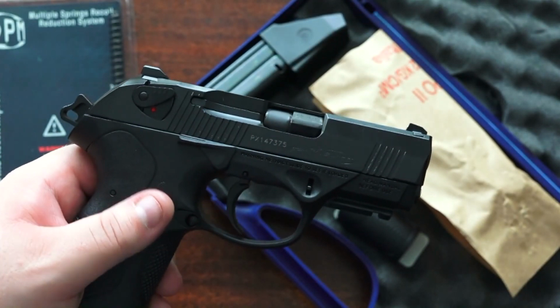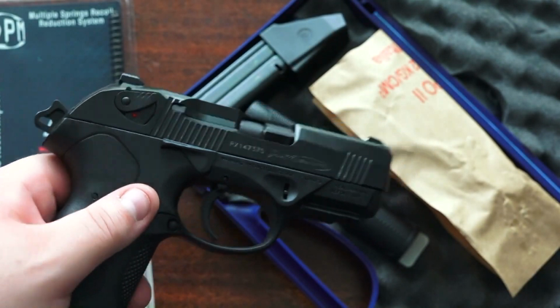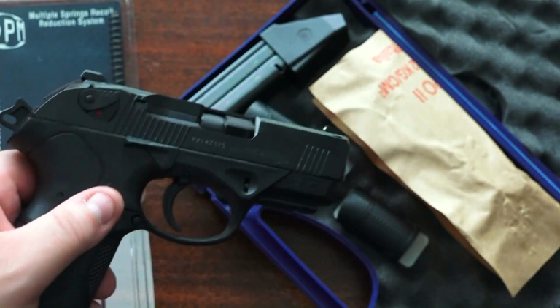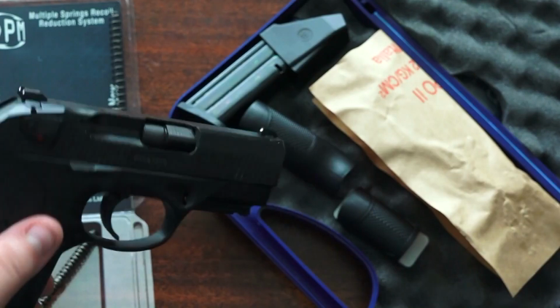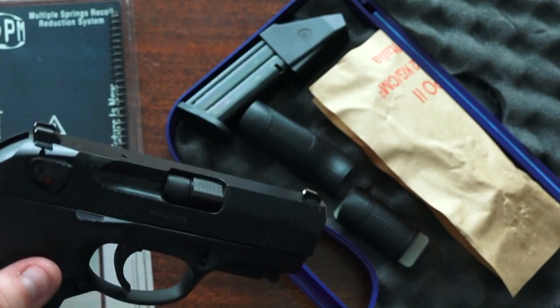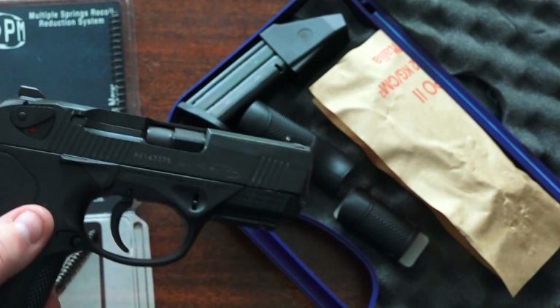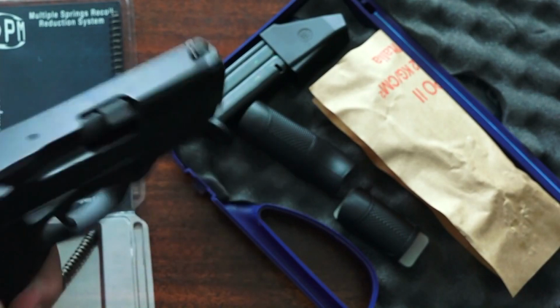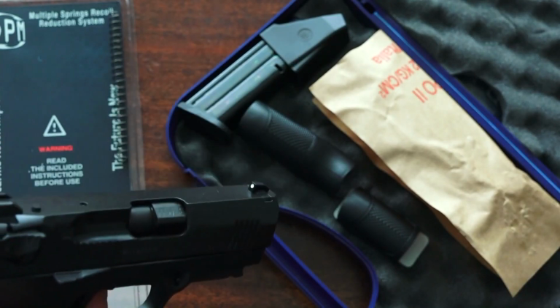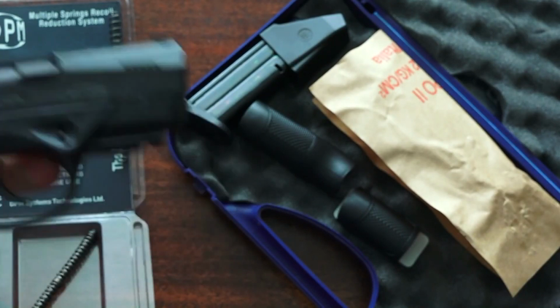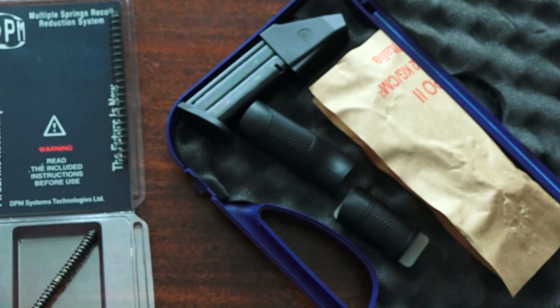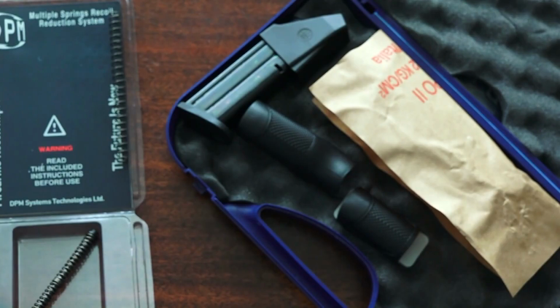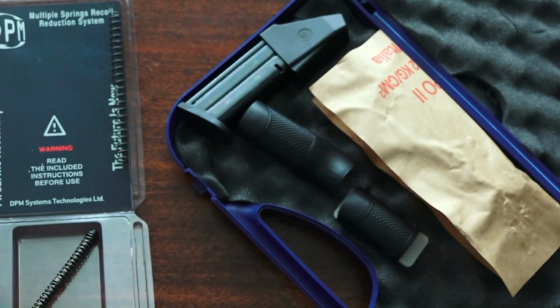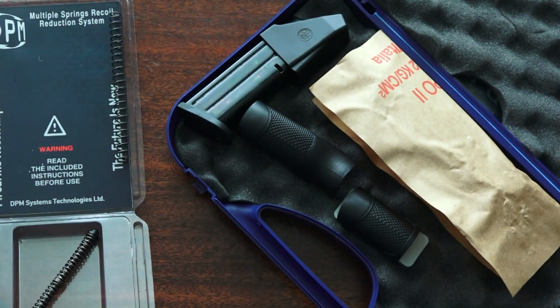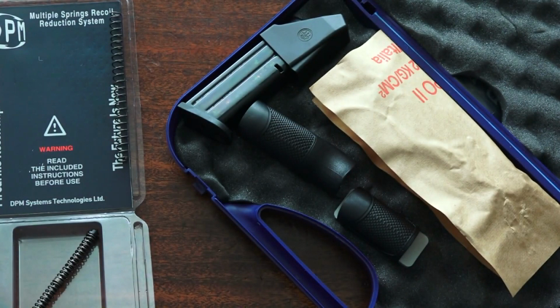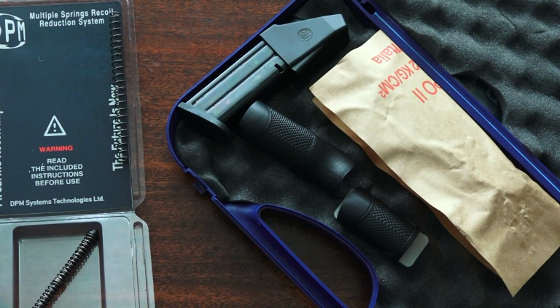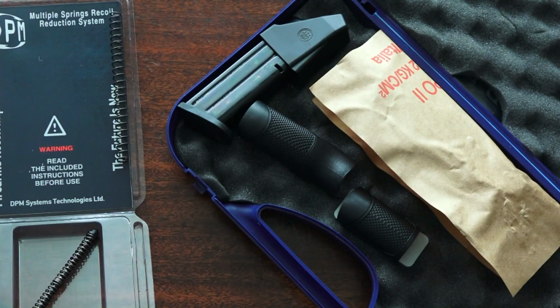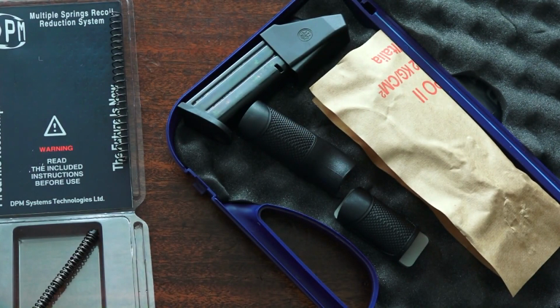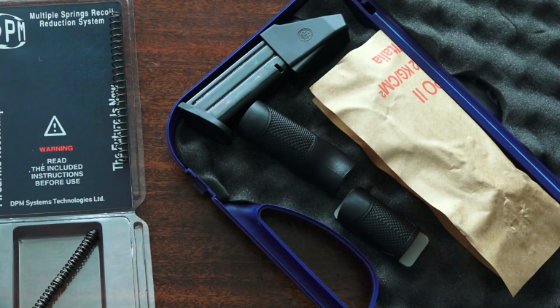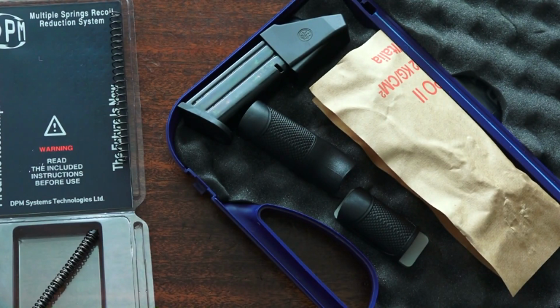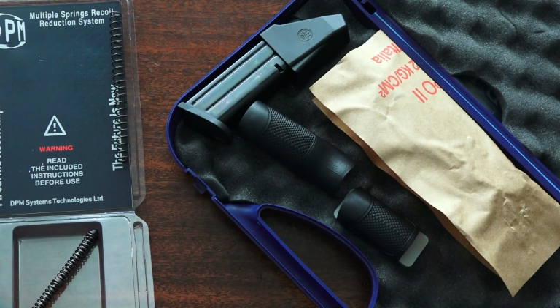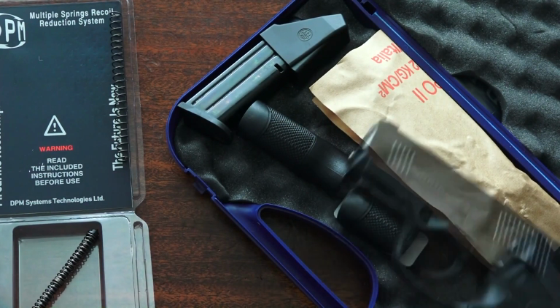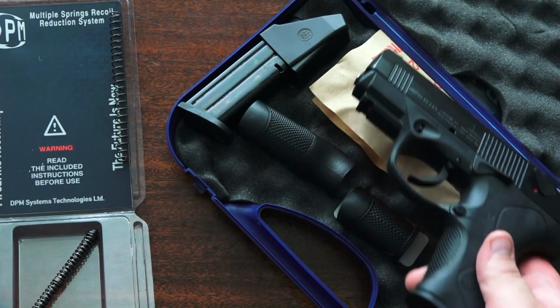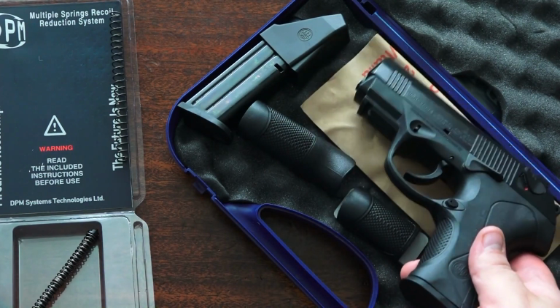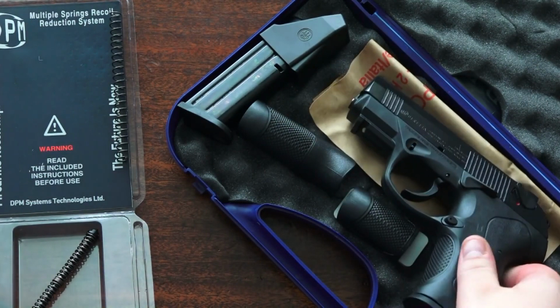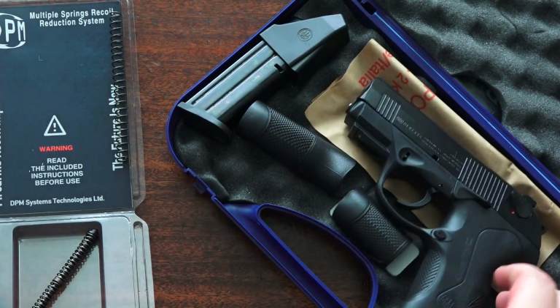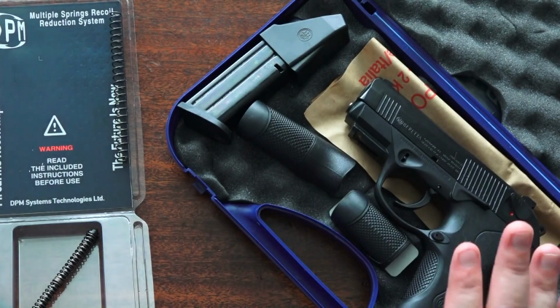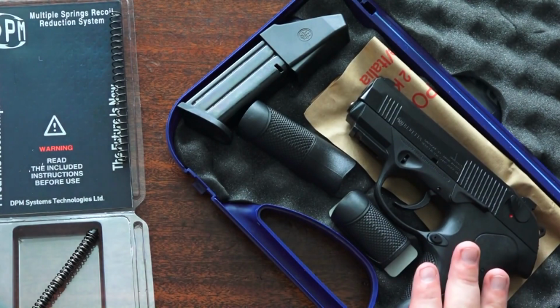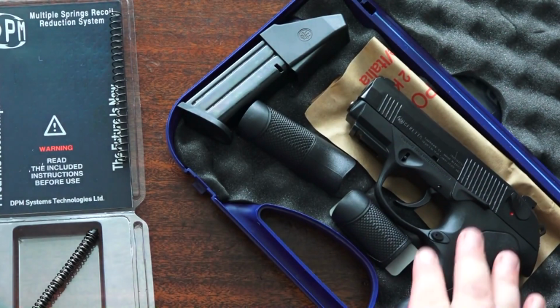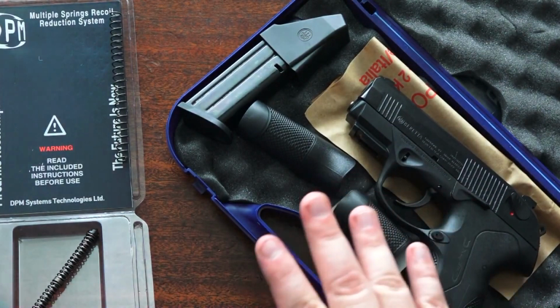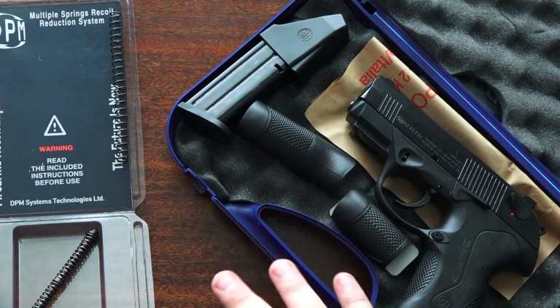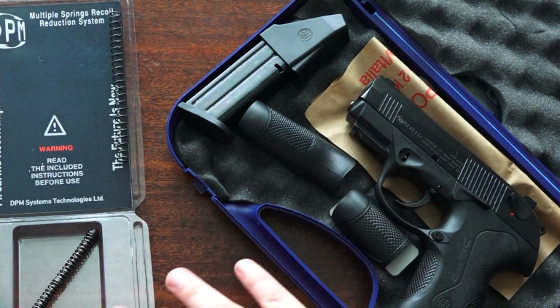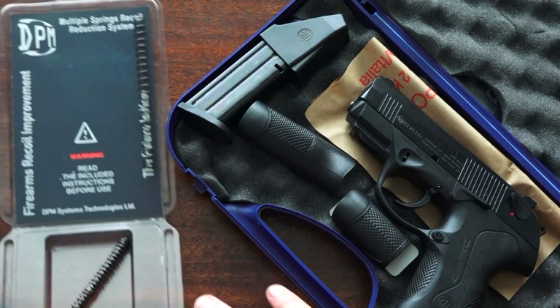I don't like how difficult it is to install, but that is what it is. That was definitely the hardest guide rod assembly I've ever had to install. That's the only con — we'll see how well it works.